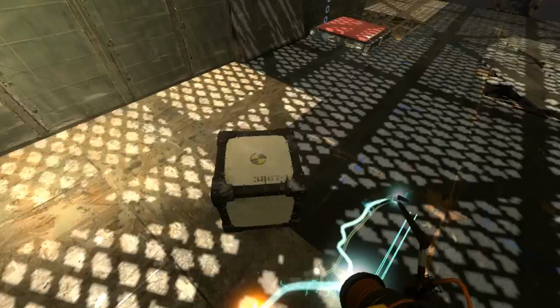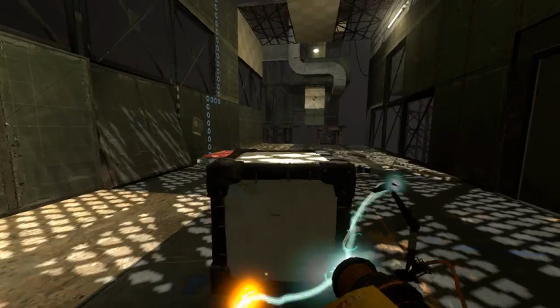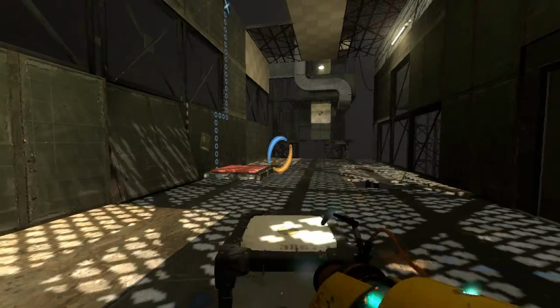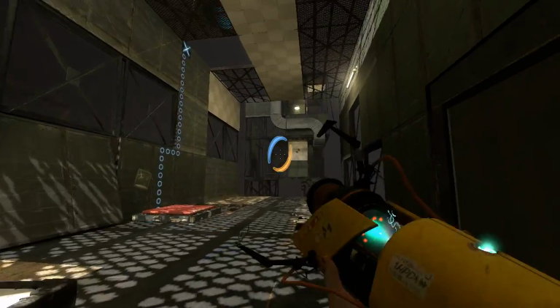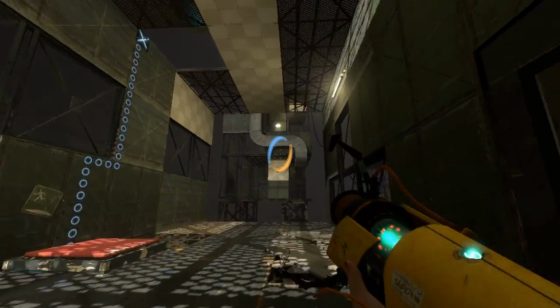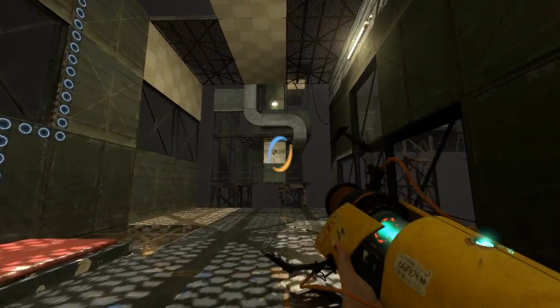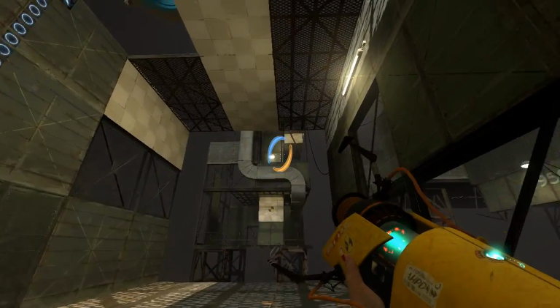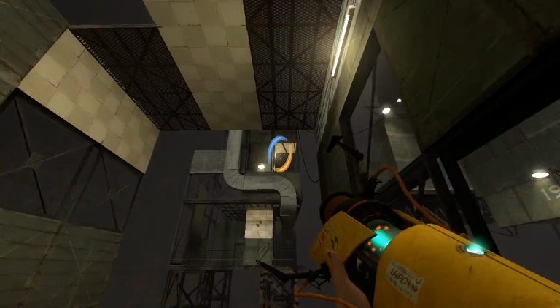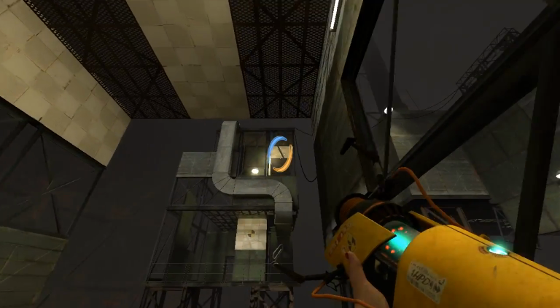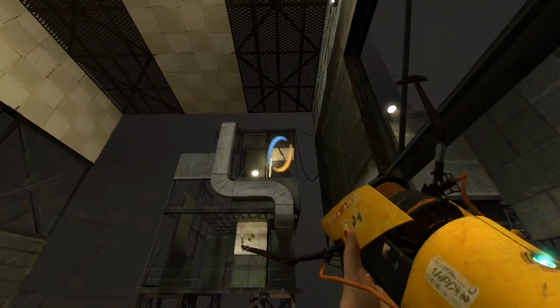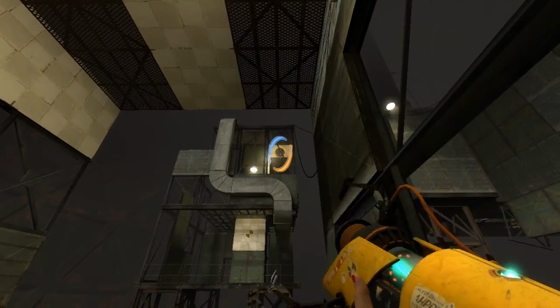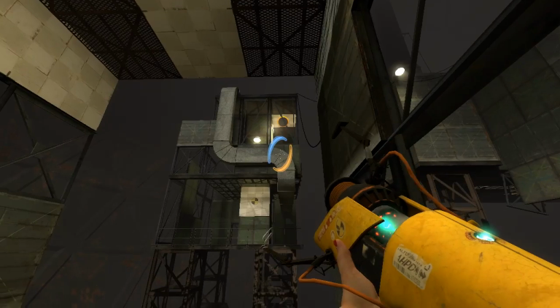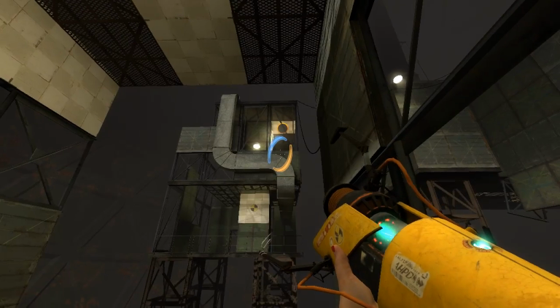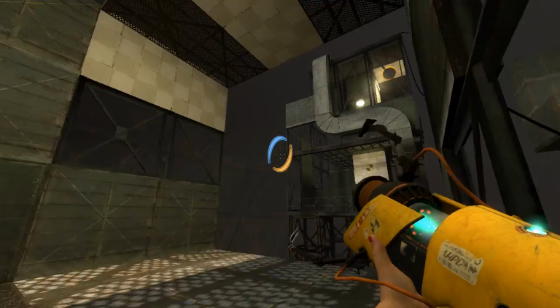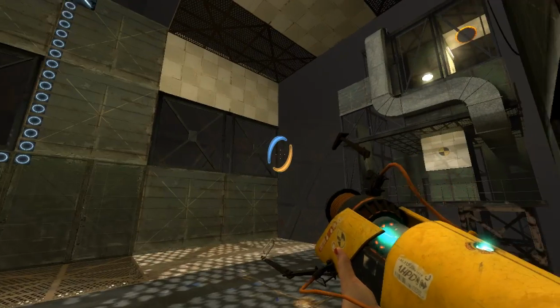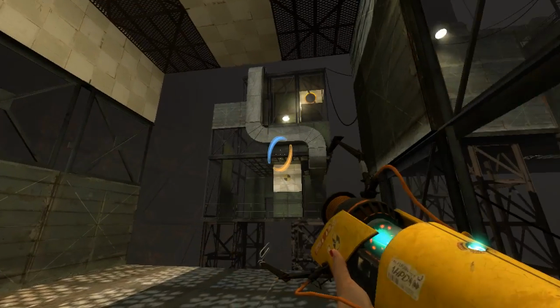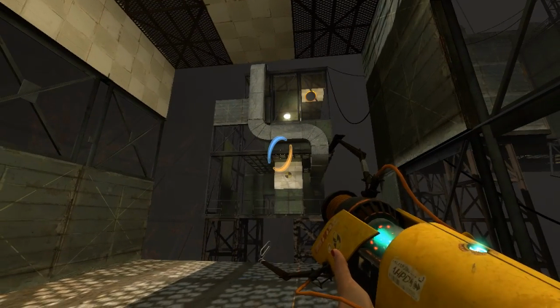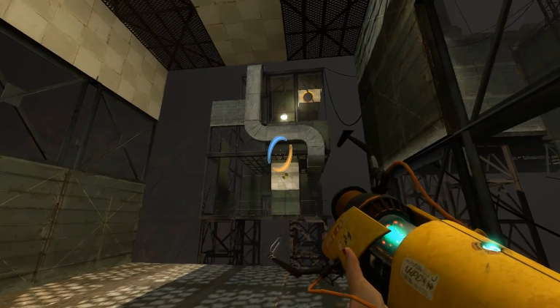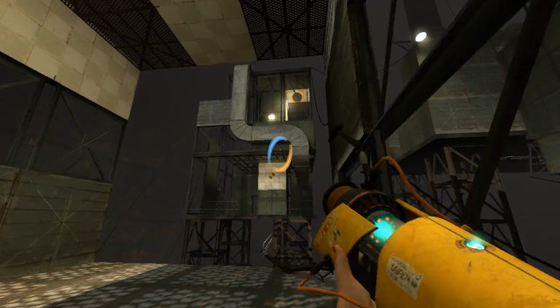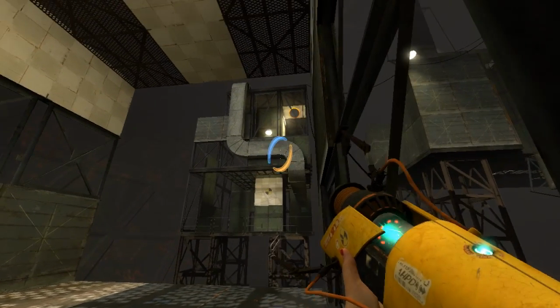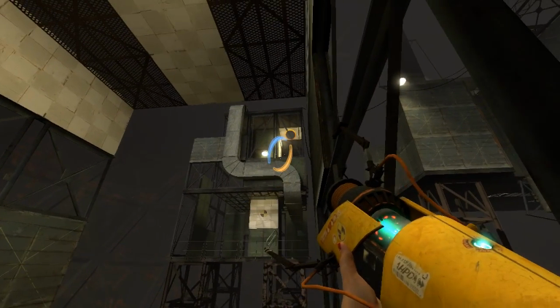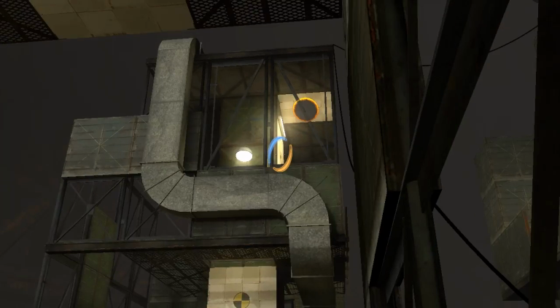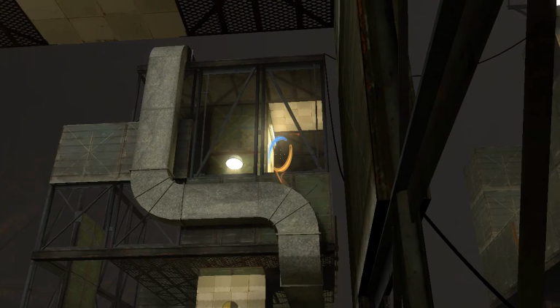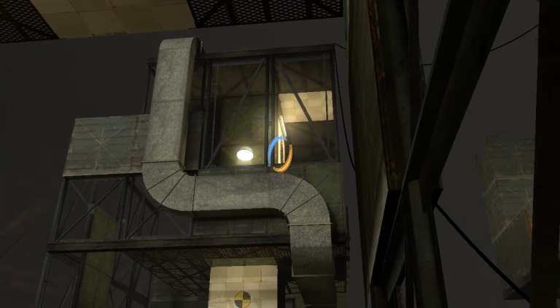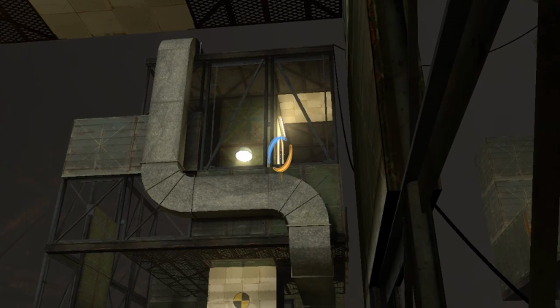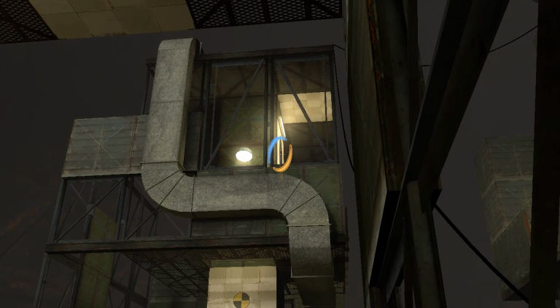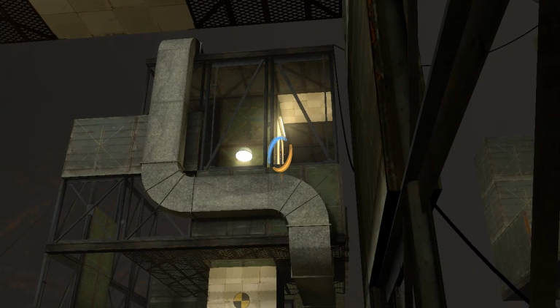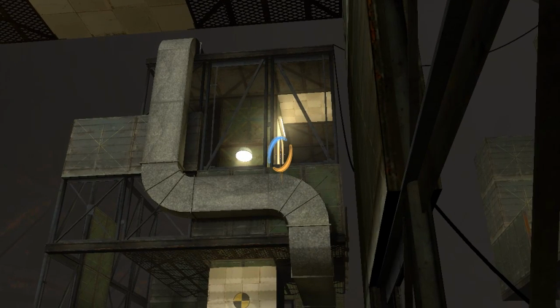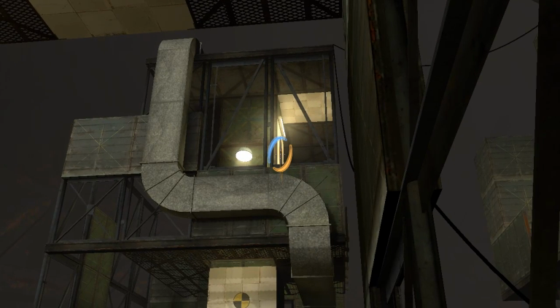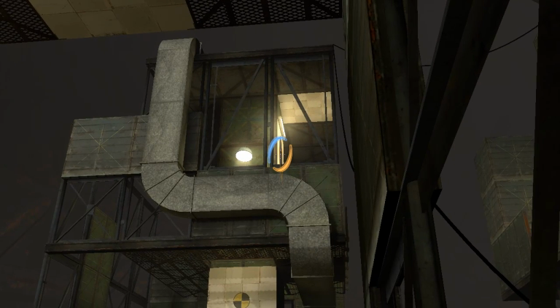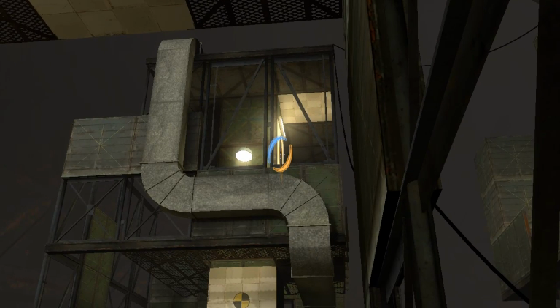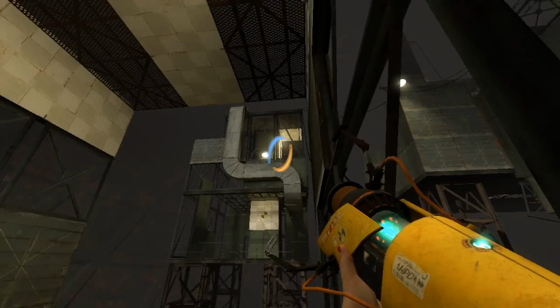Okay, so now that we're in this room, what they want you to do is get some bounce gel here and land it on the floor. But that's completely unnecessary because you can just aim an orange portal right there — it completely circumvents that part of the test.